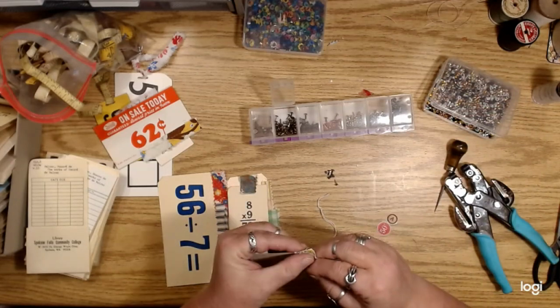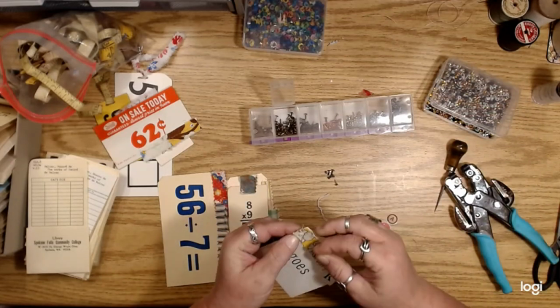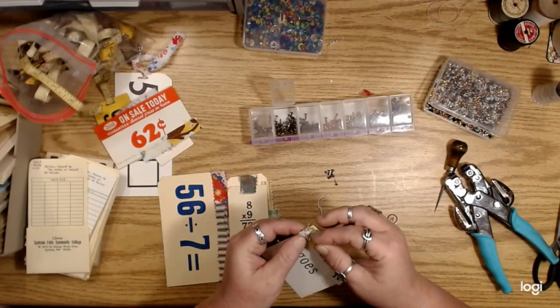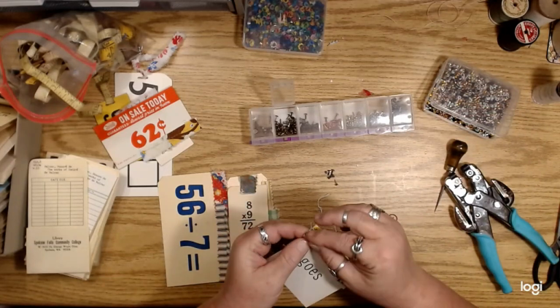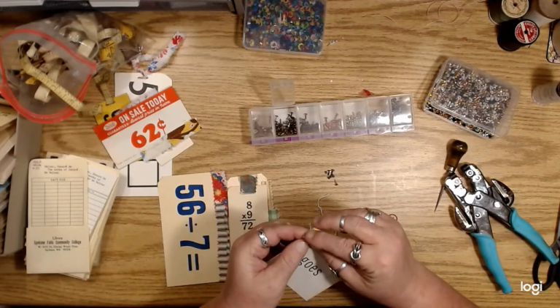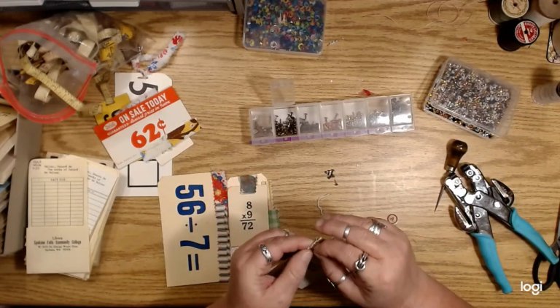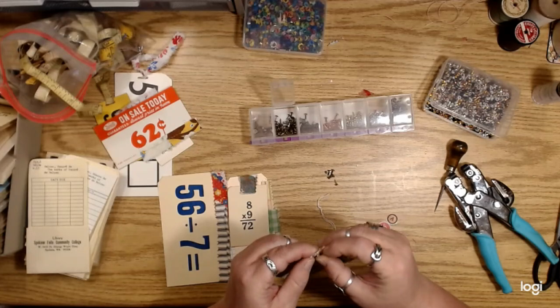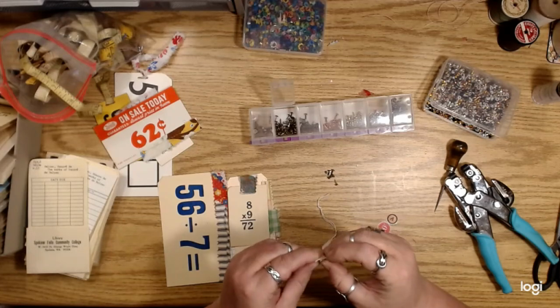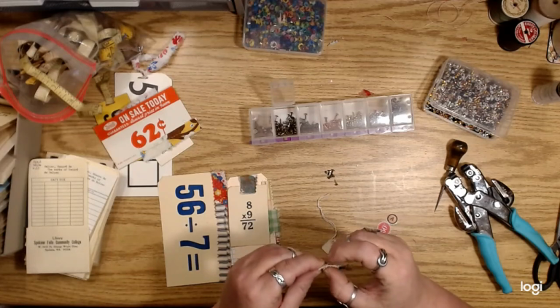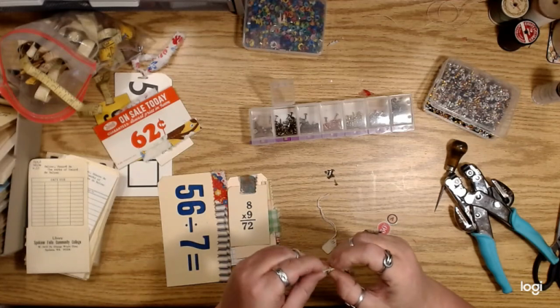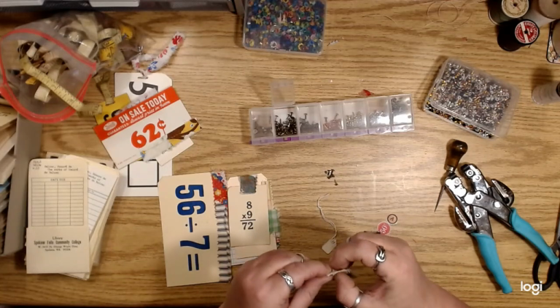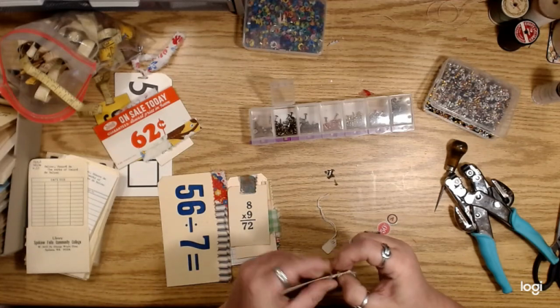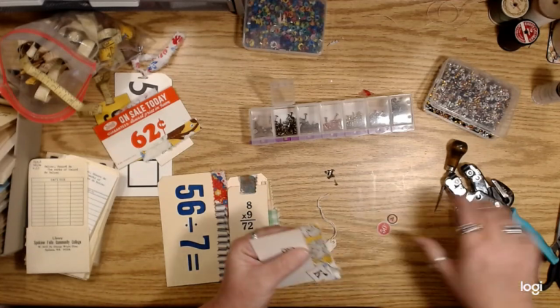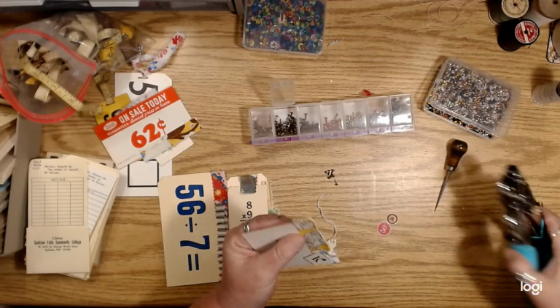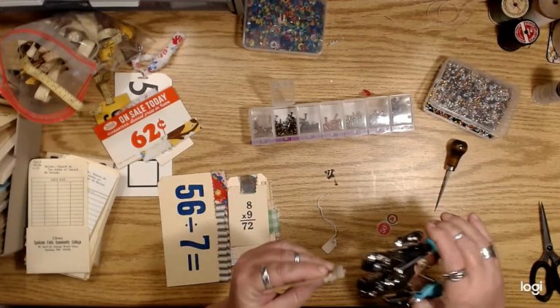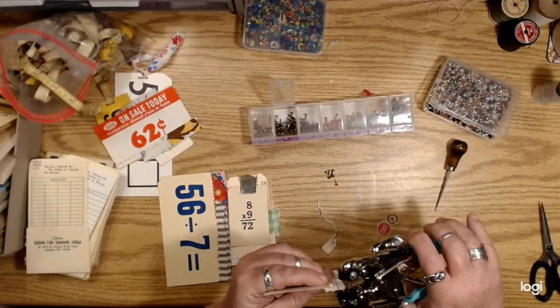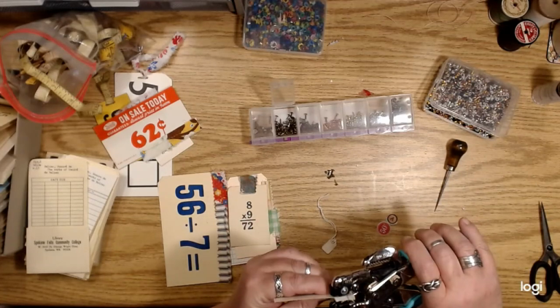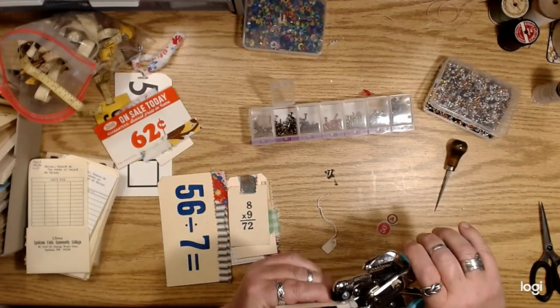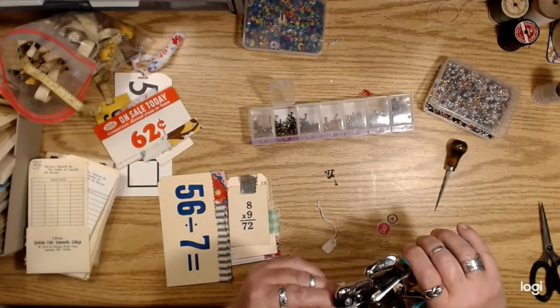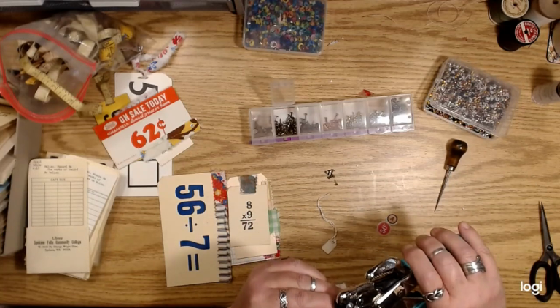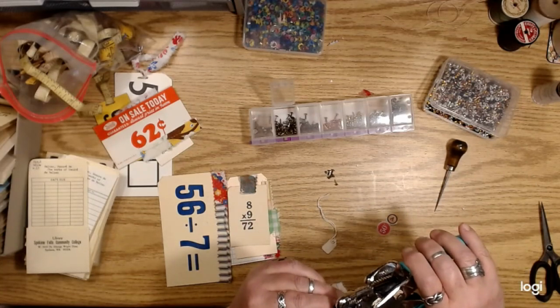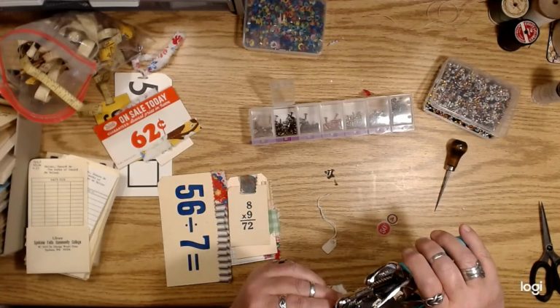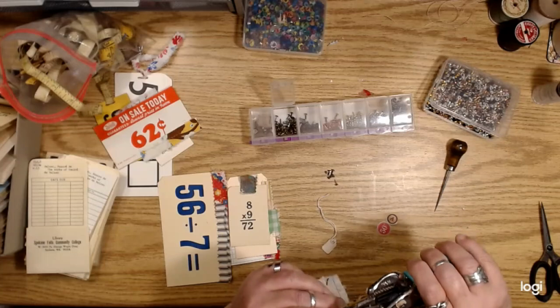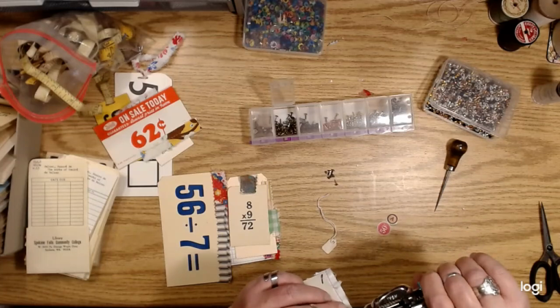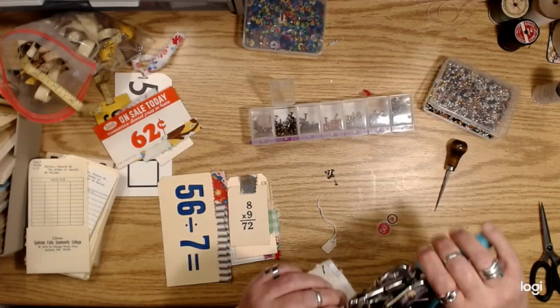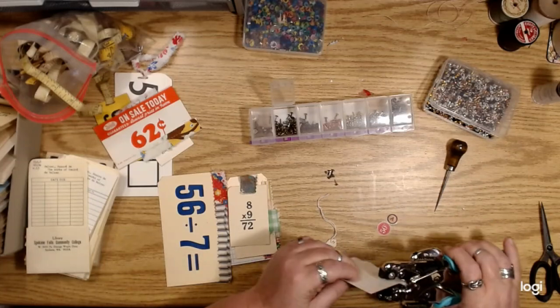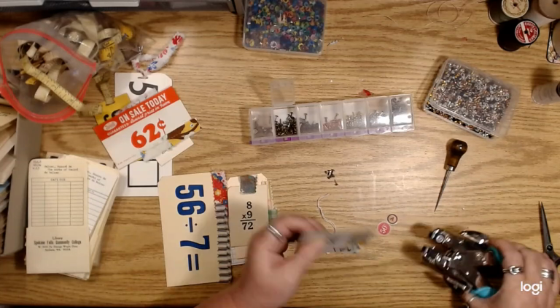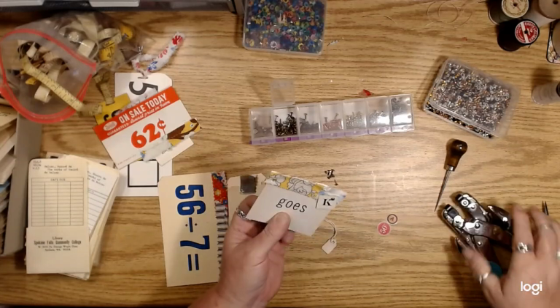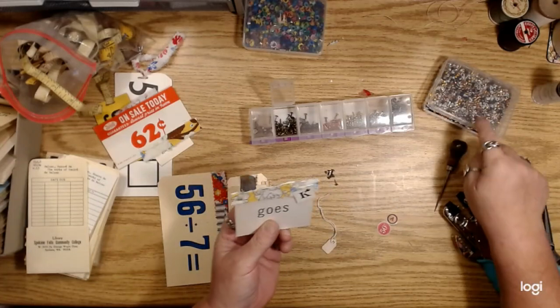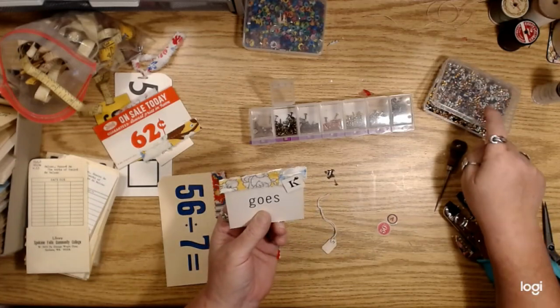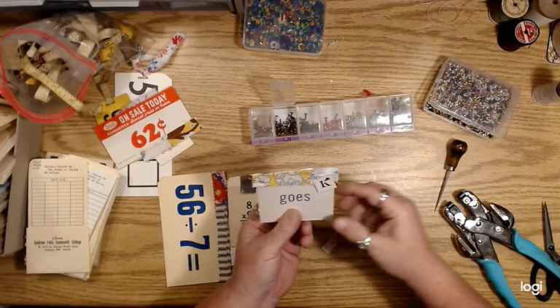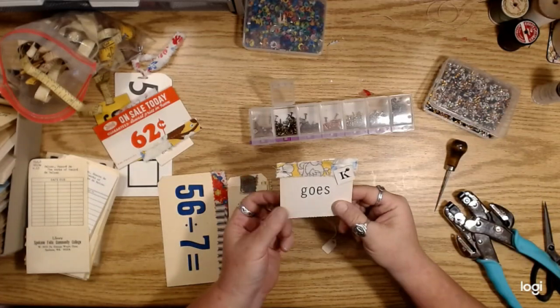There's my hole — there it is. I get those at Hobby Lobby.